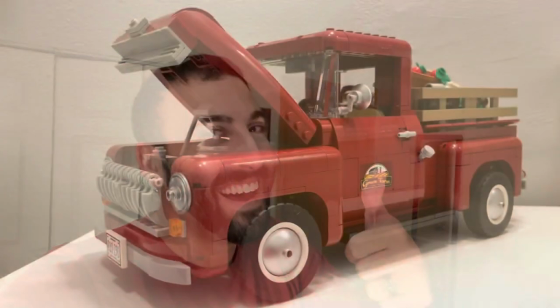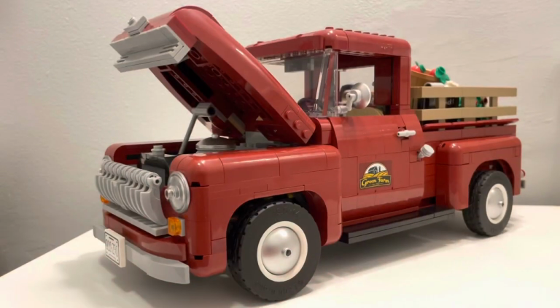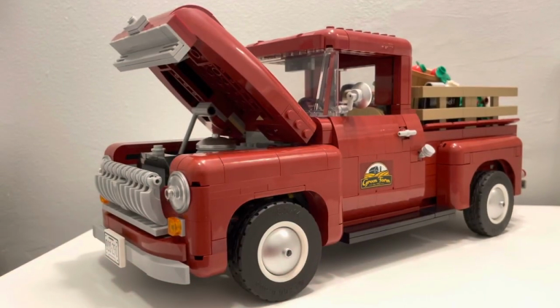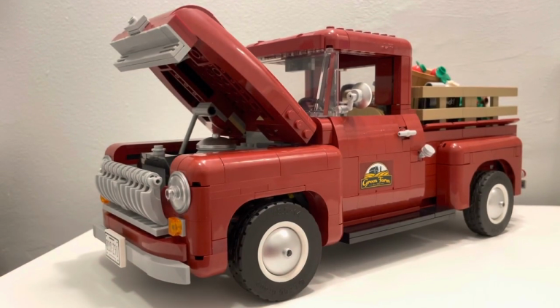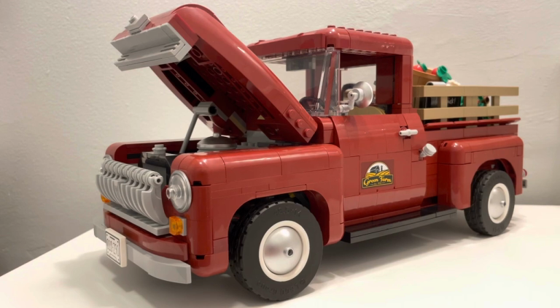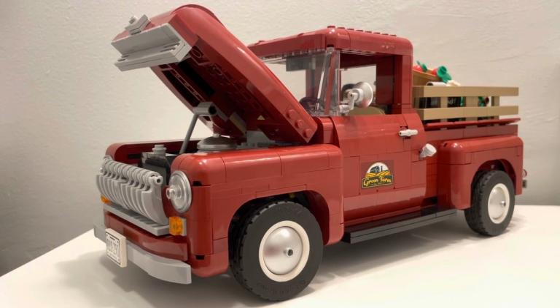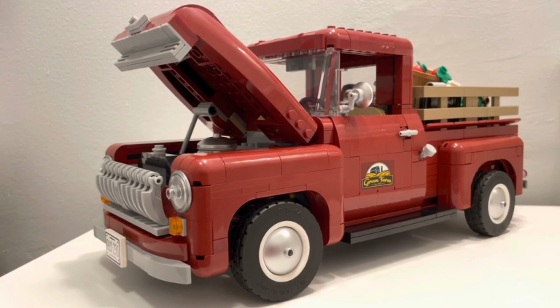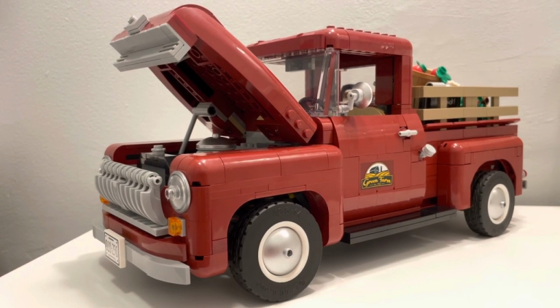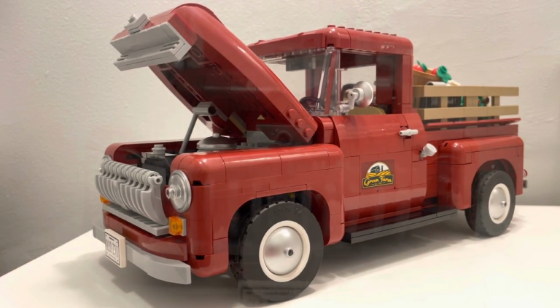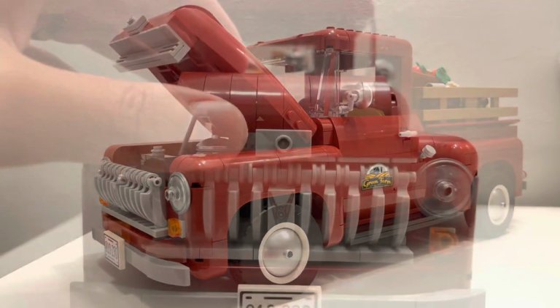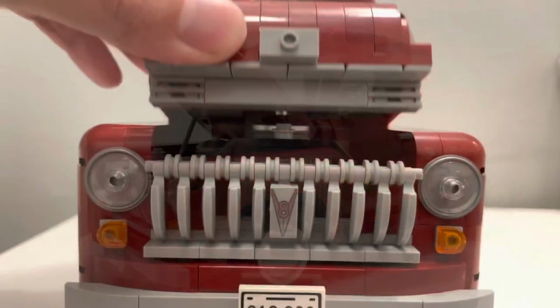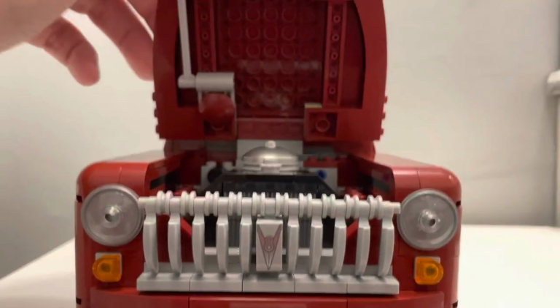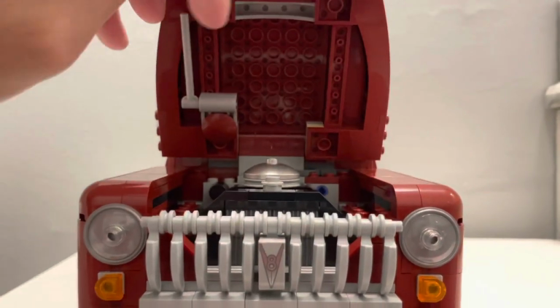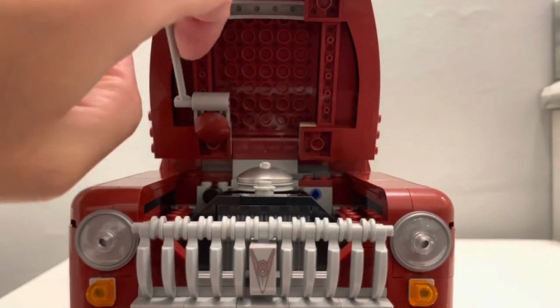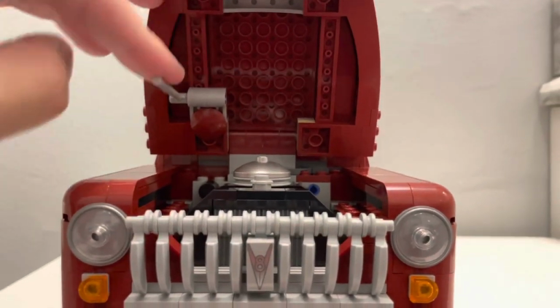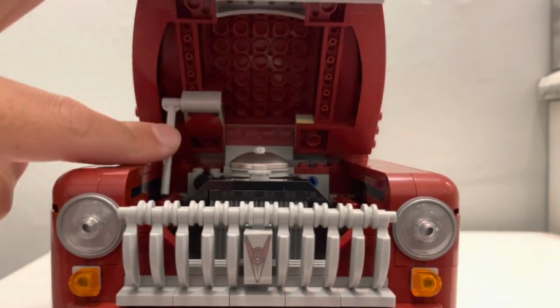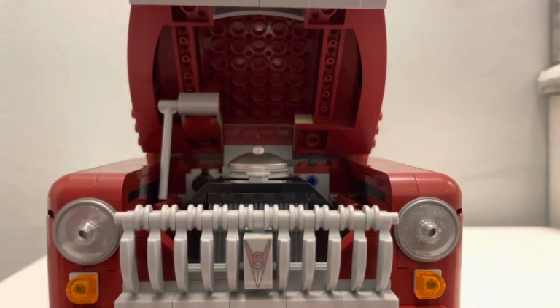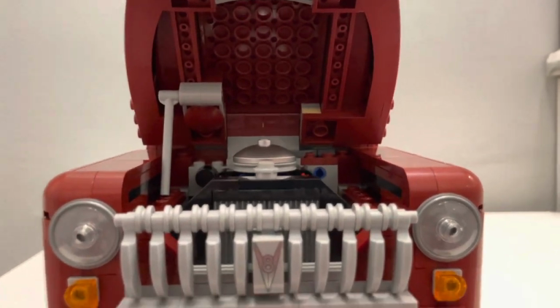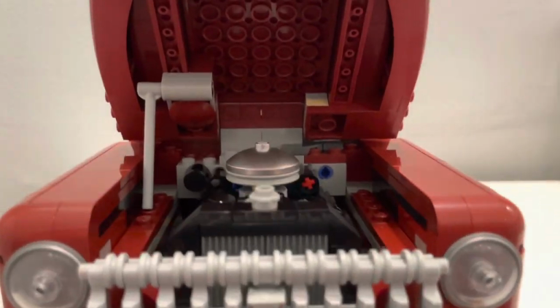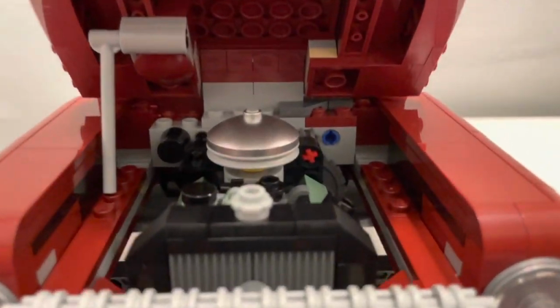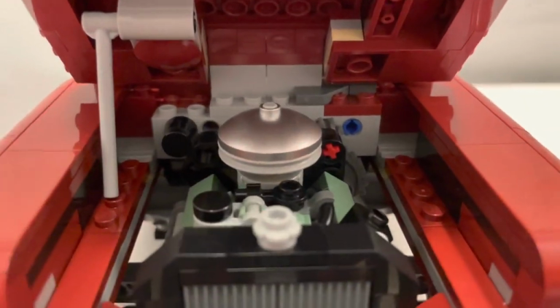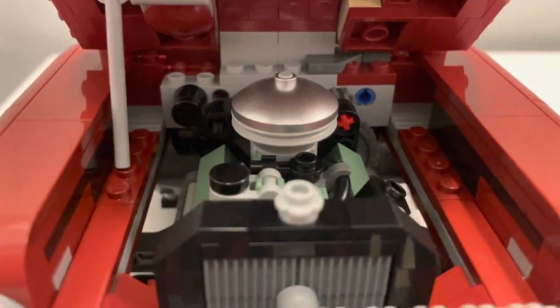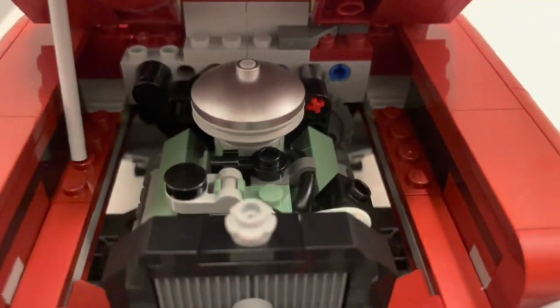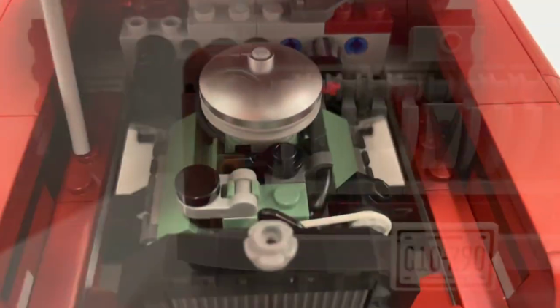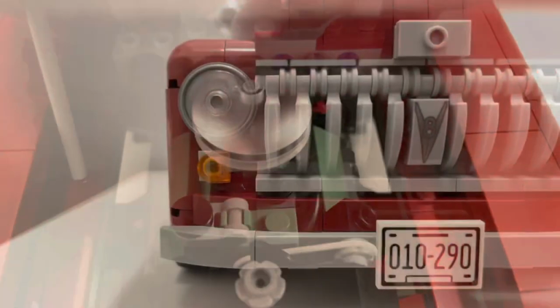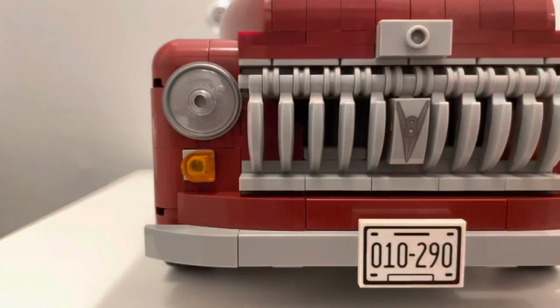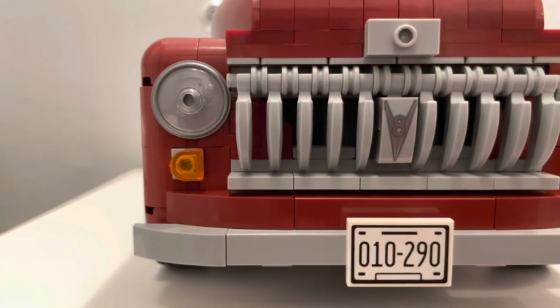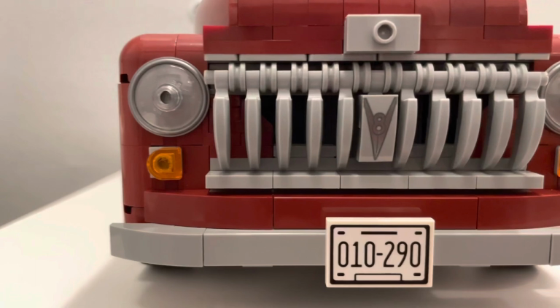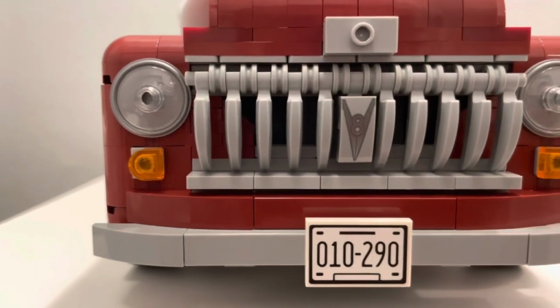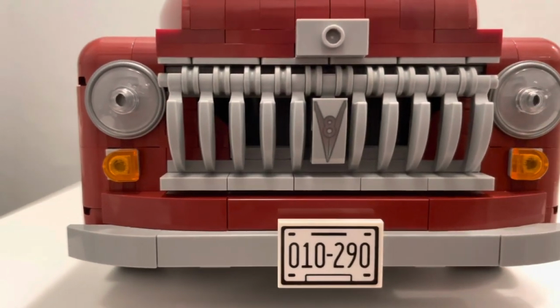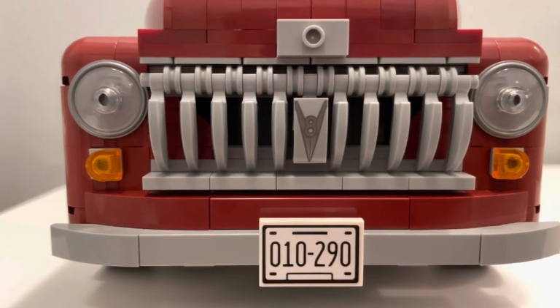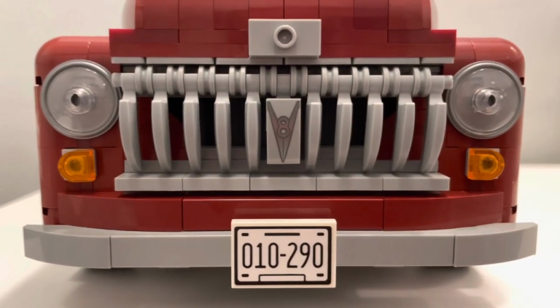Beginning with the truck itself, it has a hood that pops up and can be held up by a hood prop. This allows you to see the beauty of what lies underneath. You have a large V8 motor that is well formed, and a grill in front of the truck formed by pieces that may be used as large claws on other Lego sets.